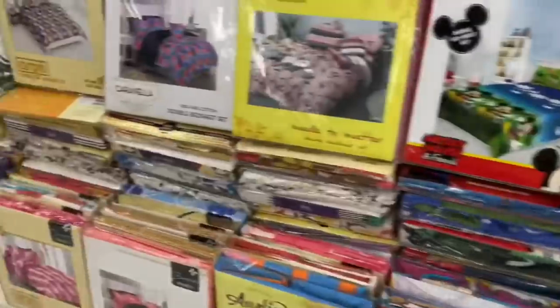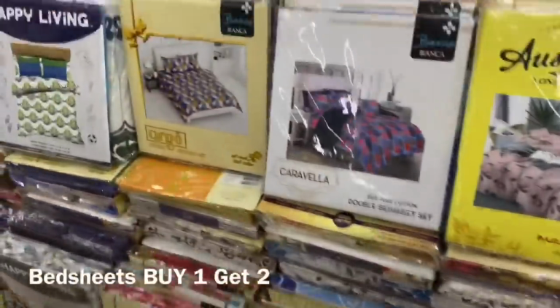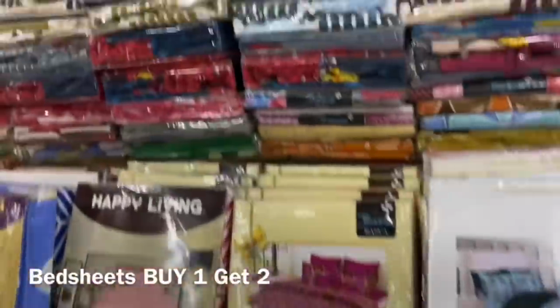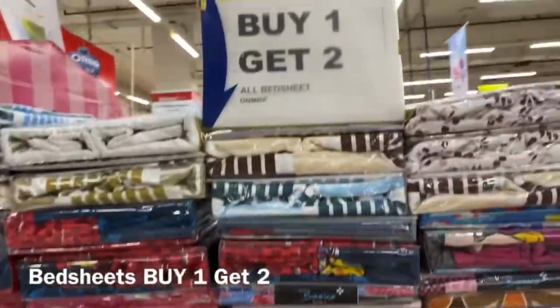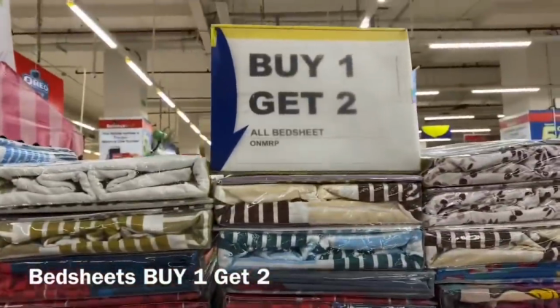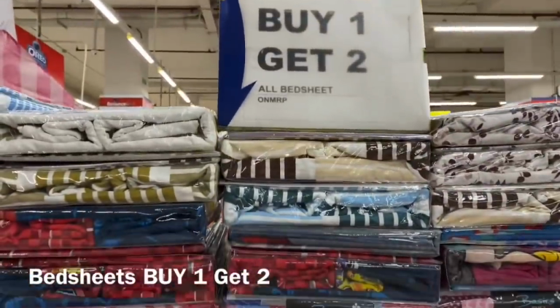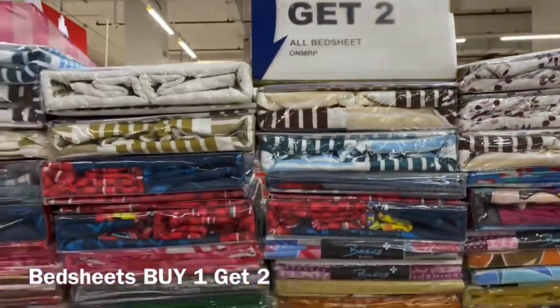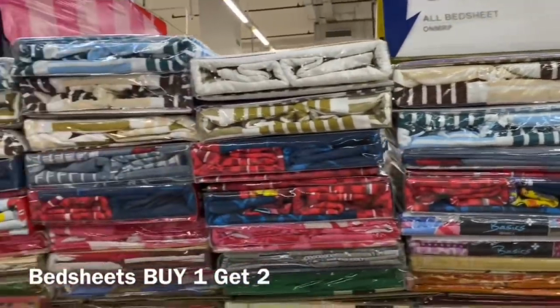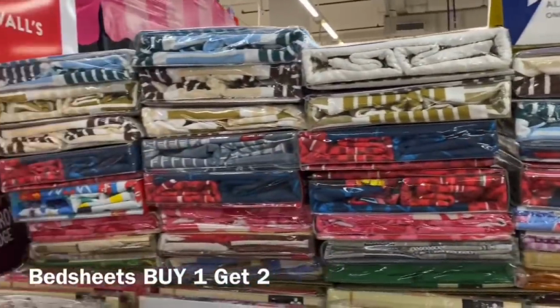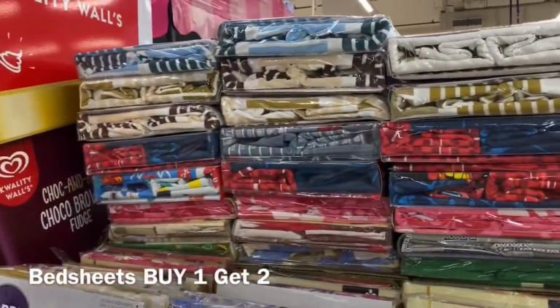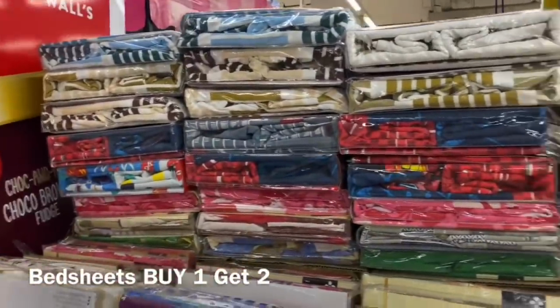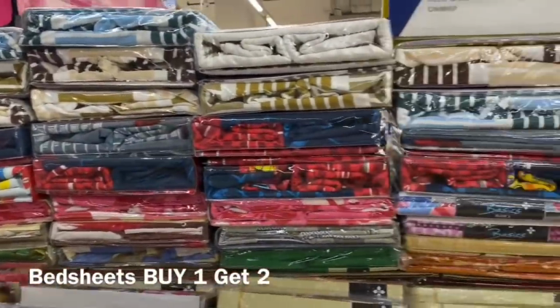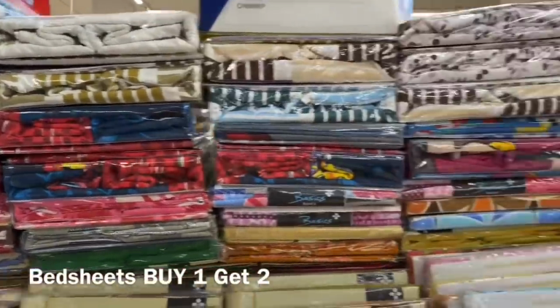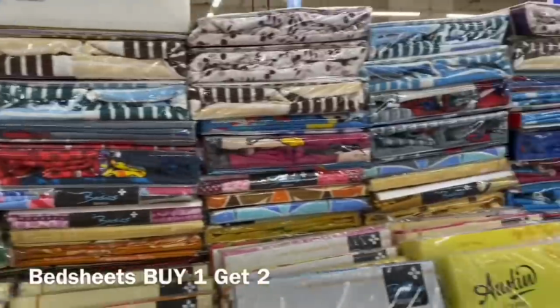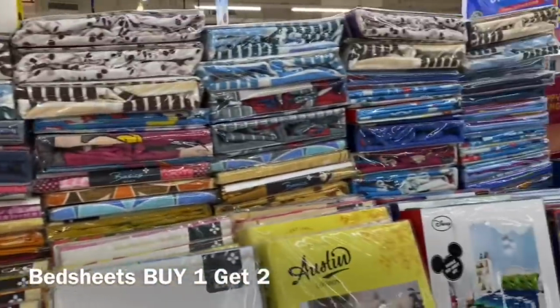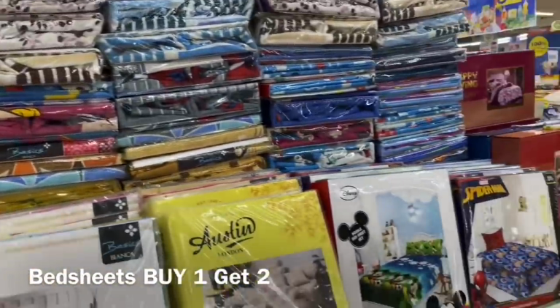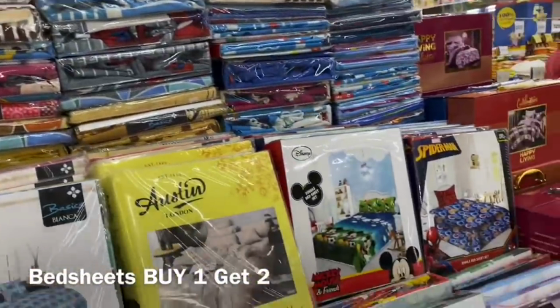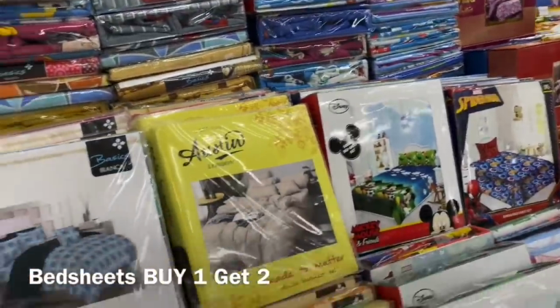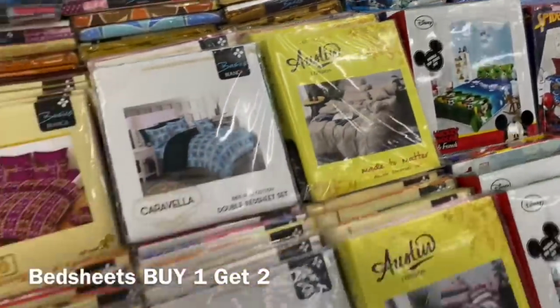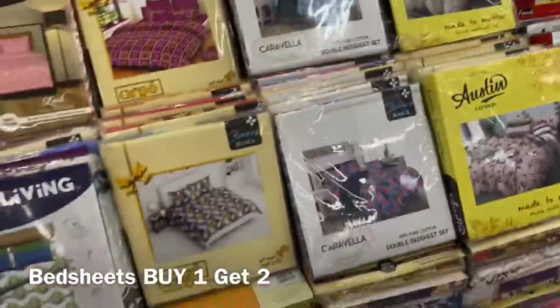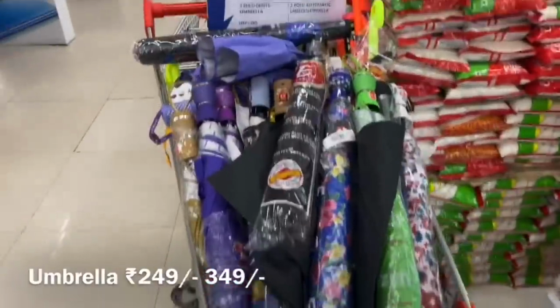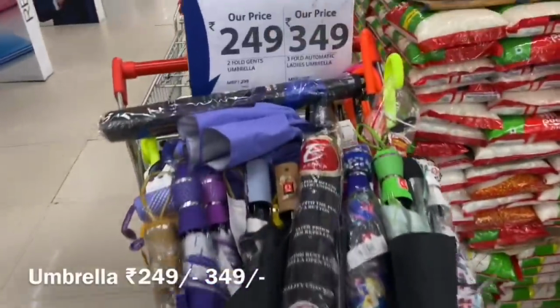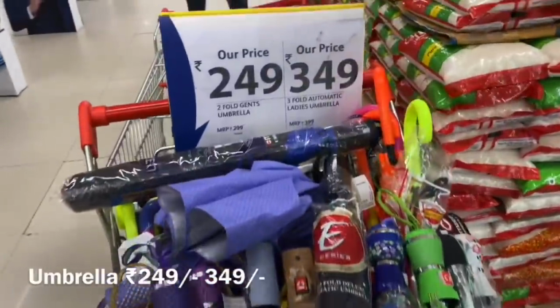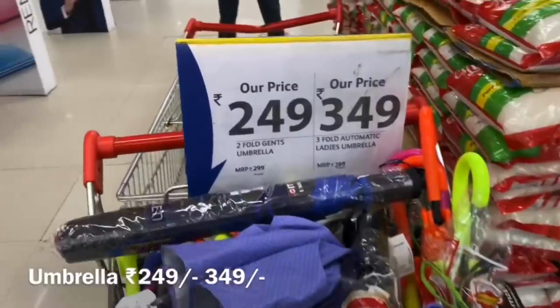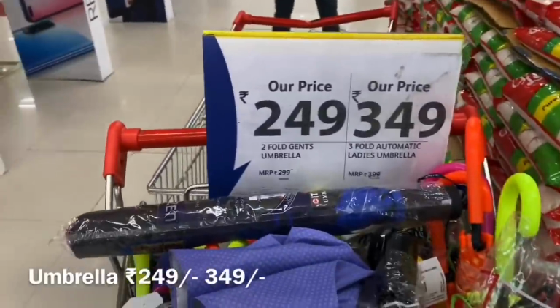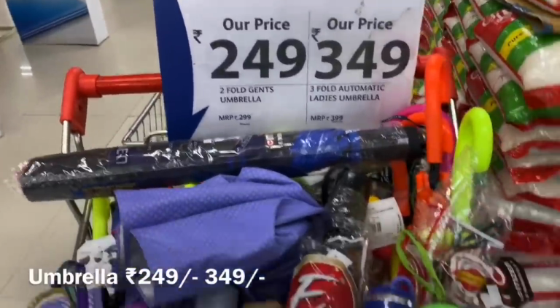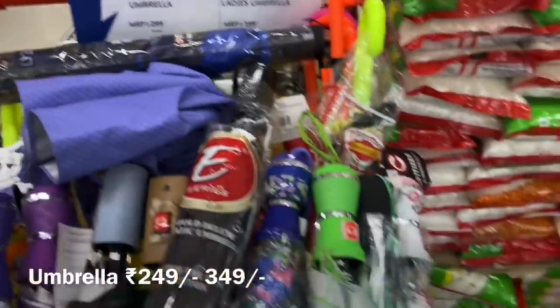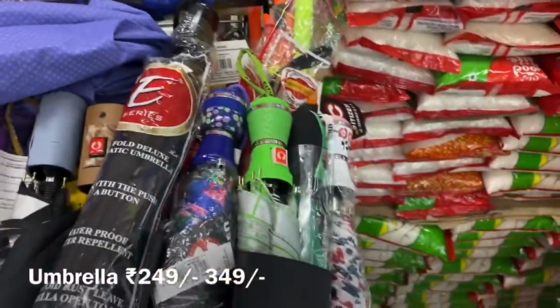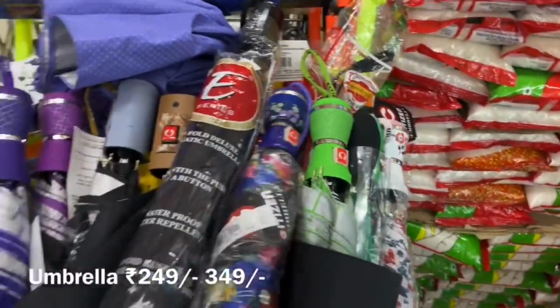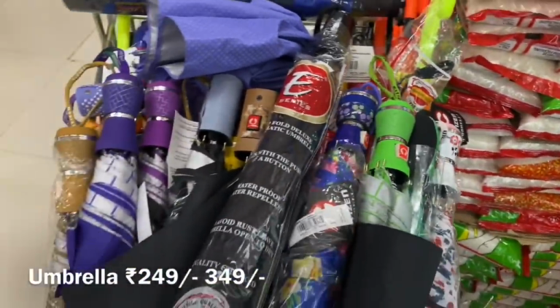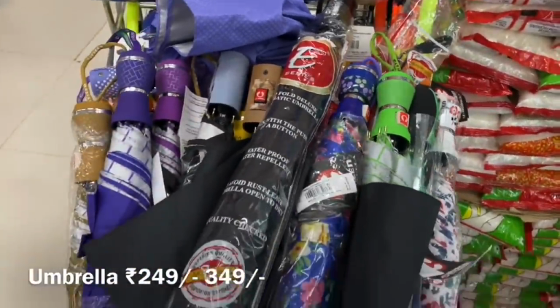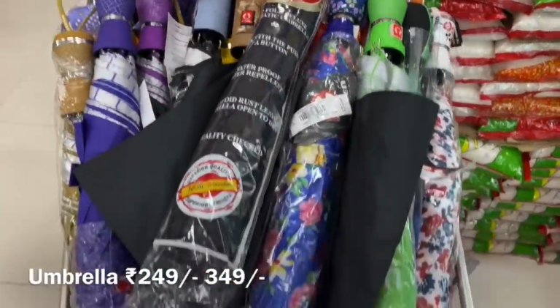In bedsheets you can see a buy one get two offer — if you buy one bedsheet you will get two more for the same price. That's a really good offer. You can also find monsoon umbrellas with different types available at very nice prices.